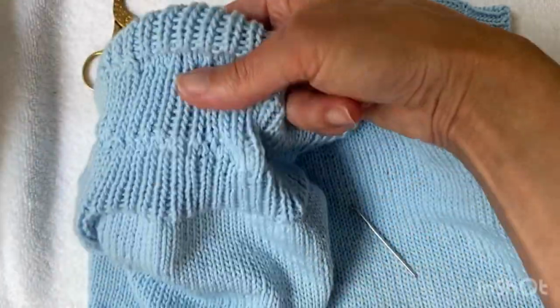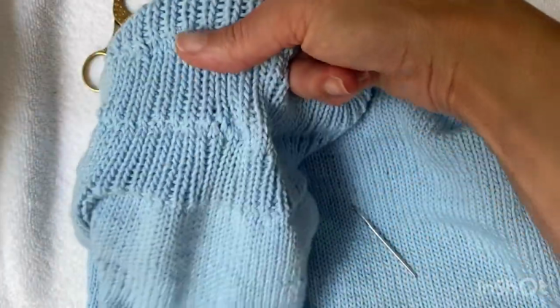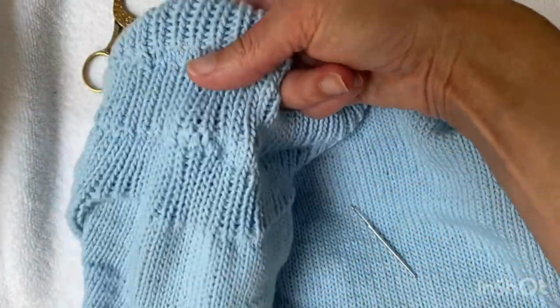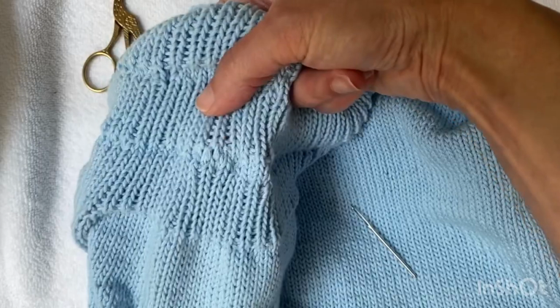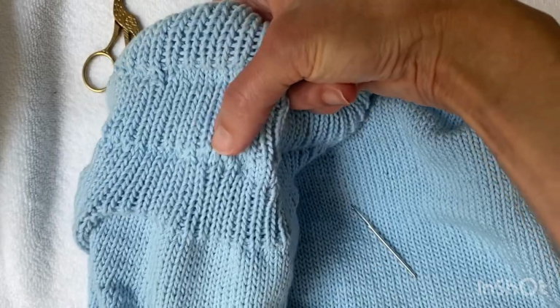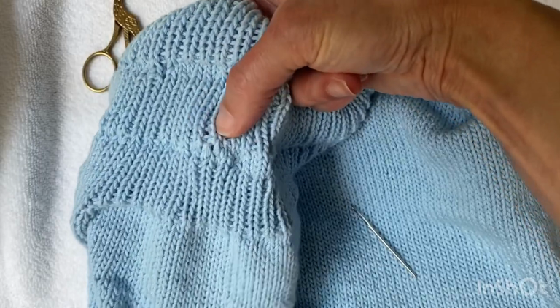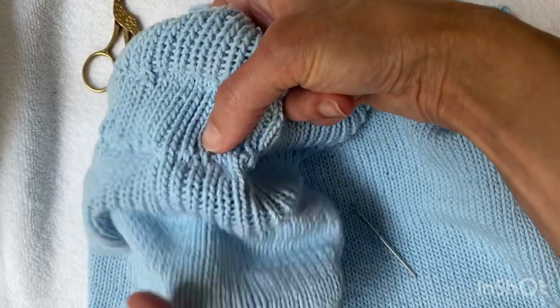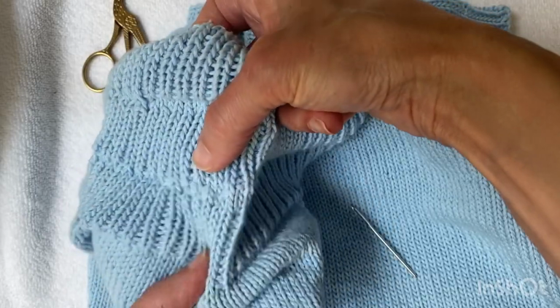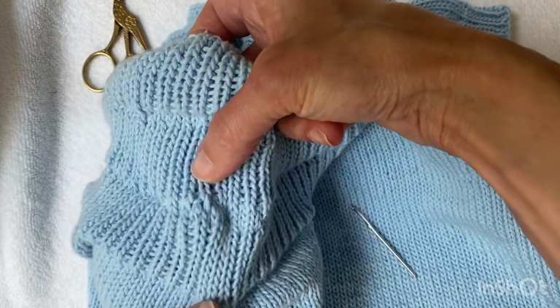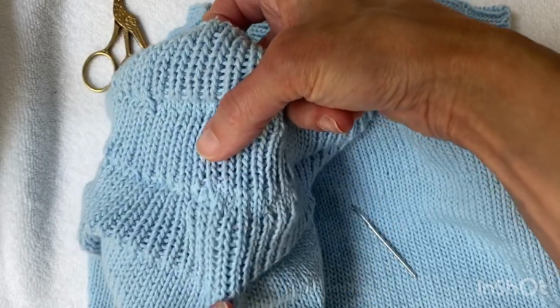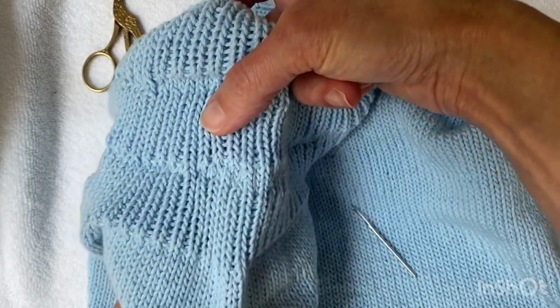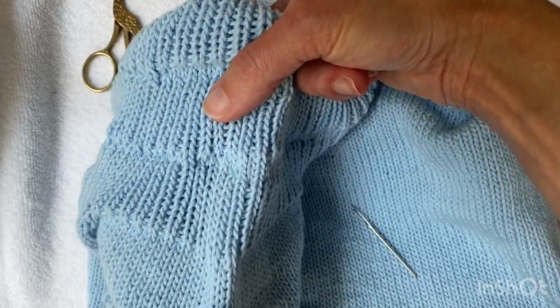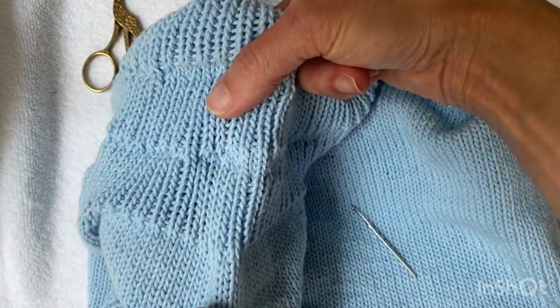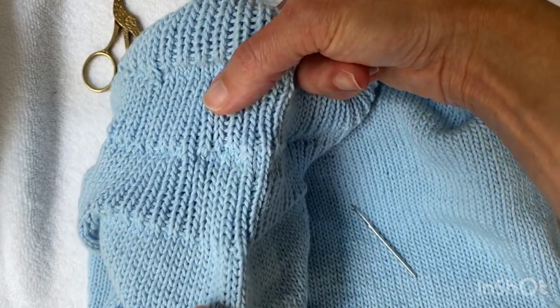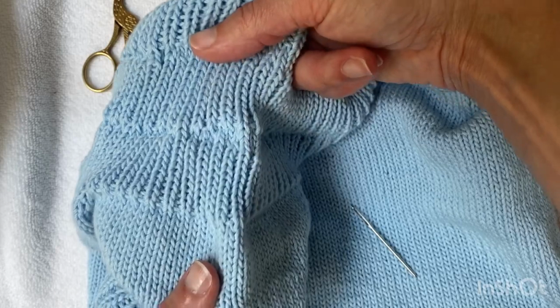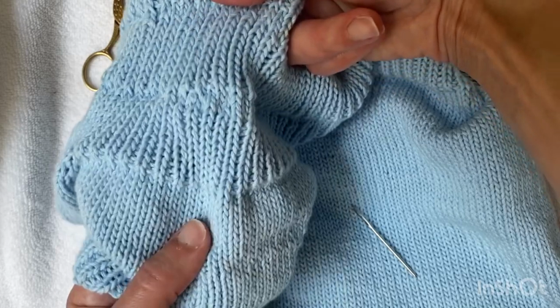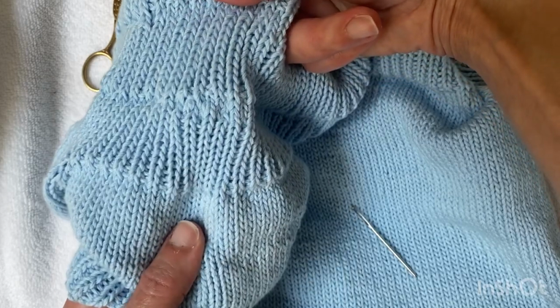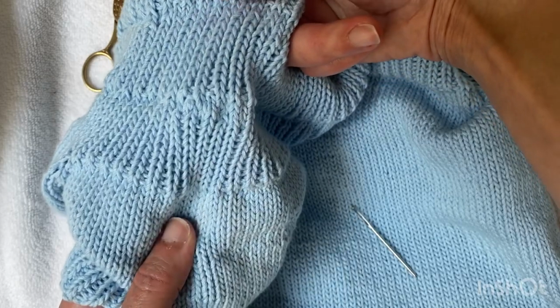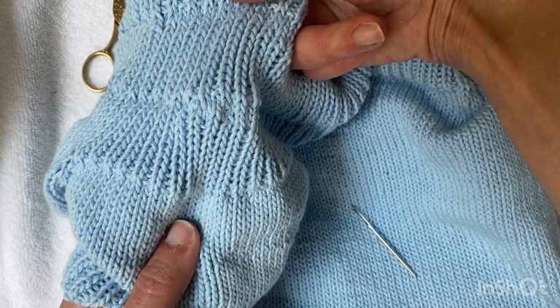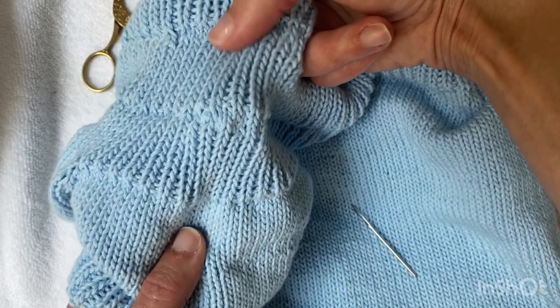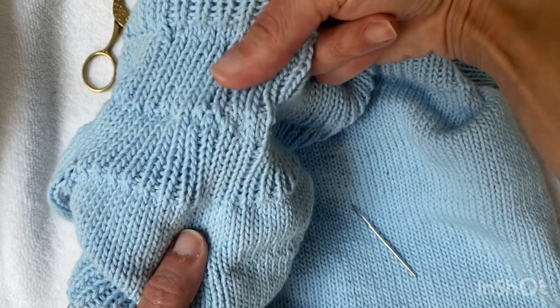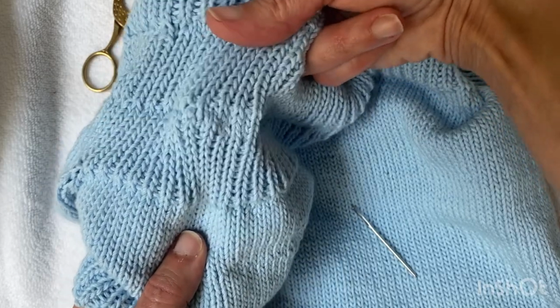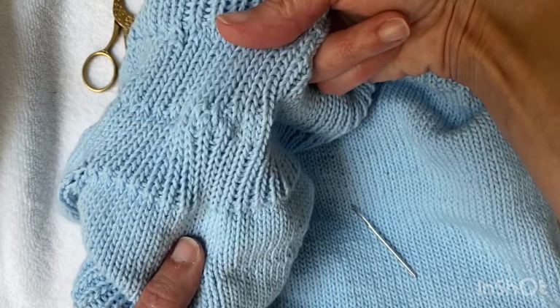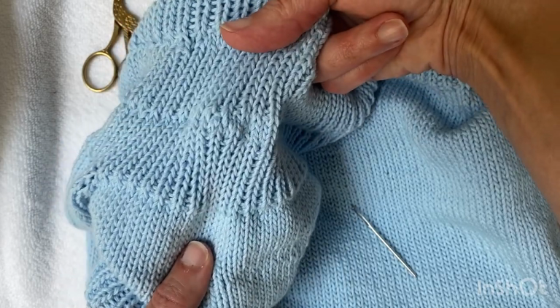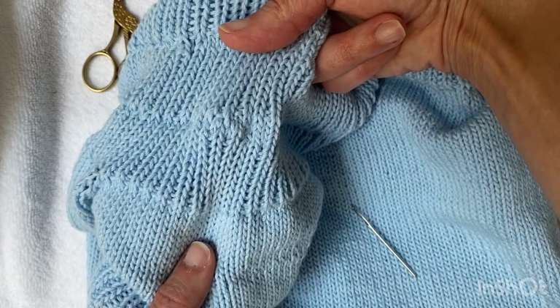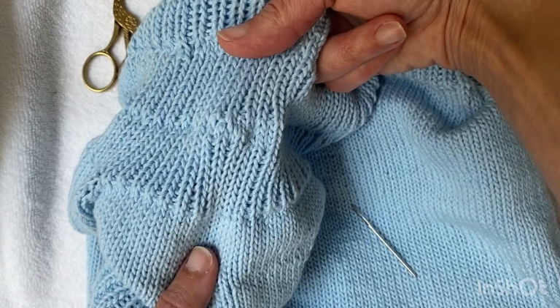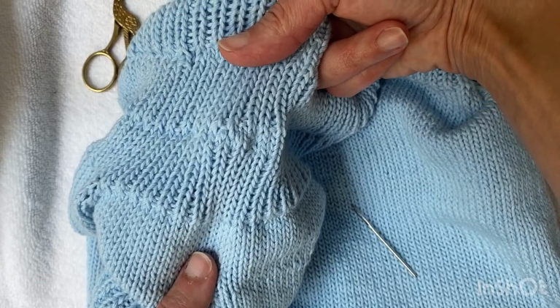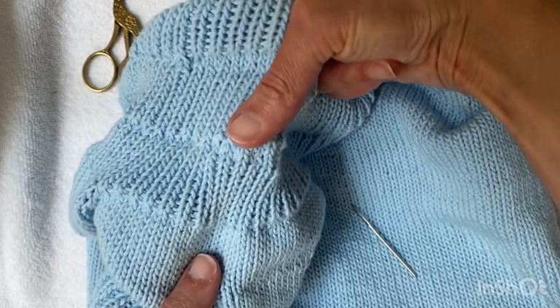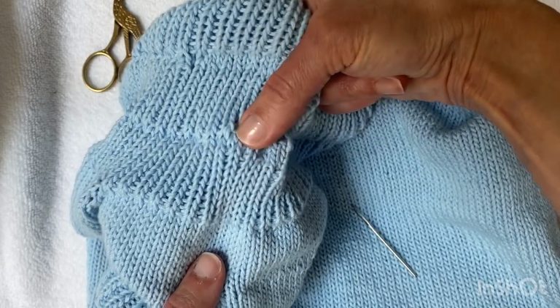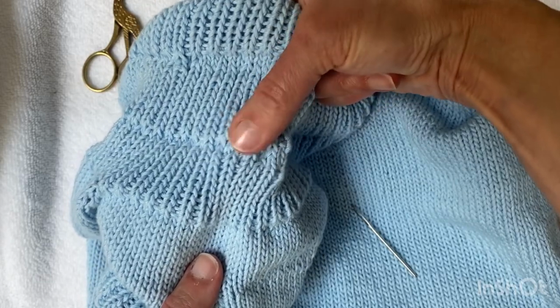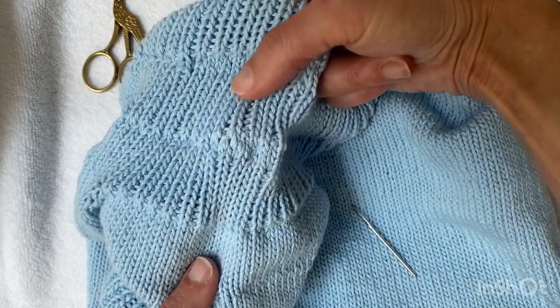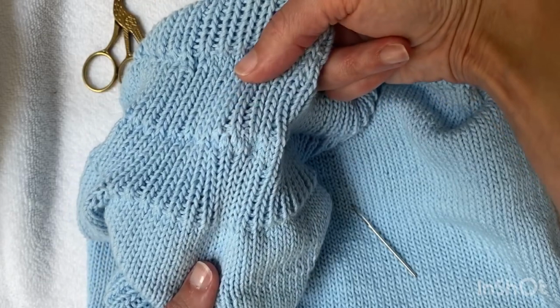When I weave in those ends, that will snug those up a little bit so I don't have that big hole there. As I pull those ends just slightly from the other side, you can see that through duplicate stitching I've closed up that hole.